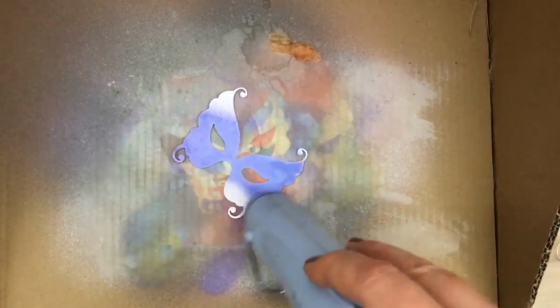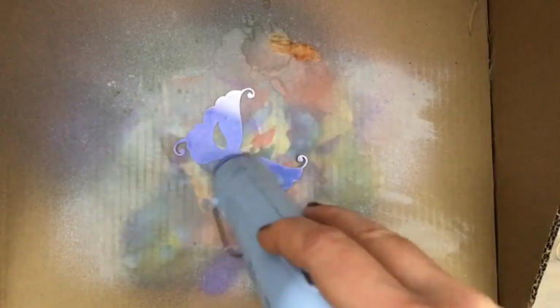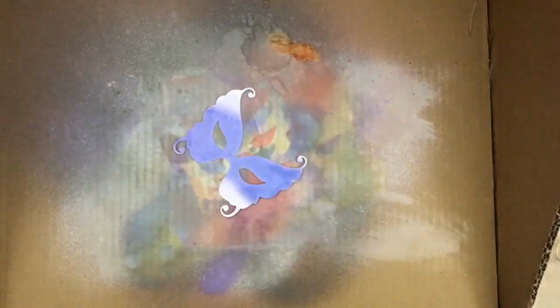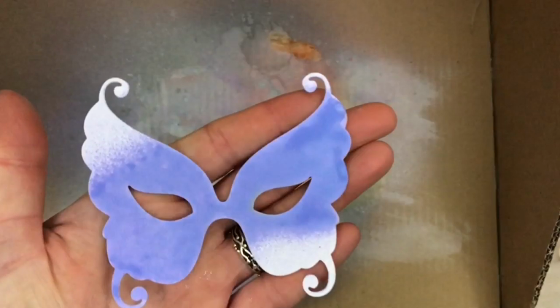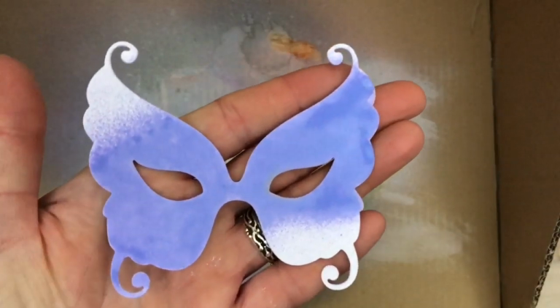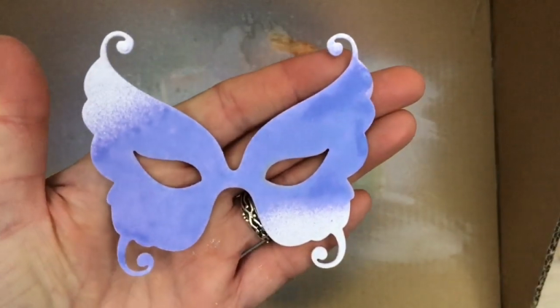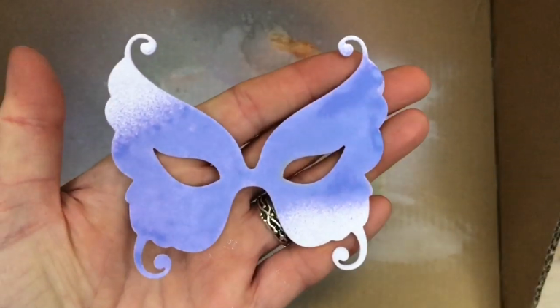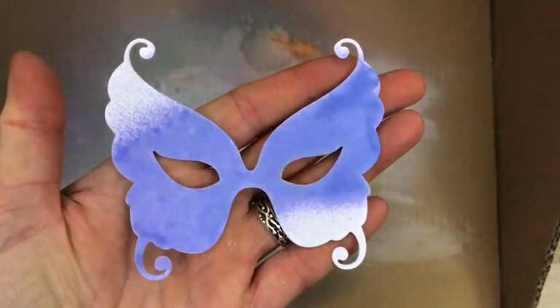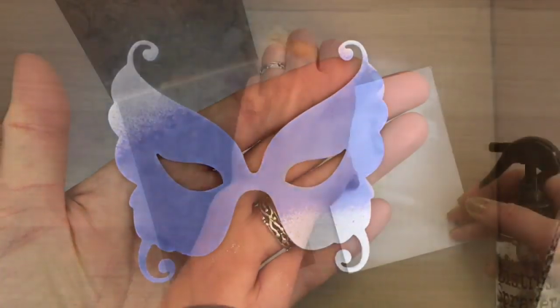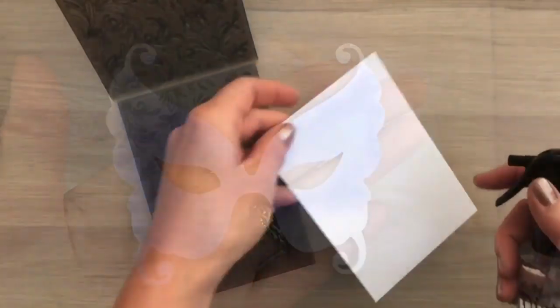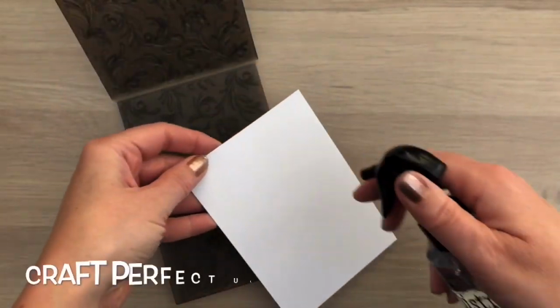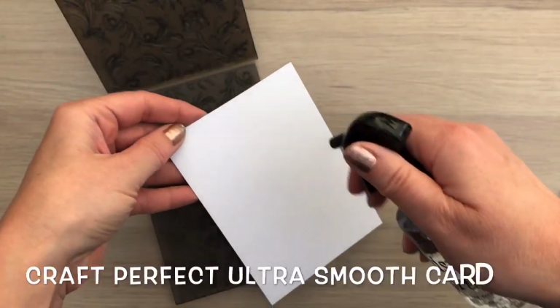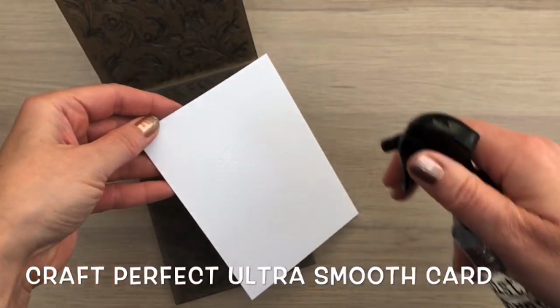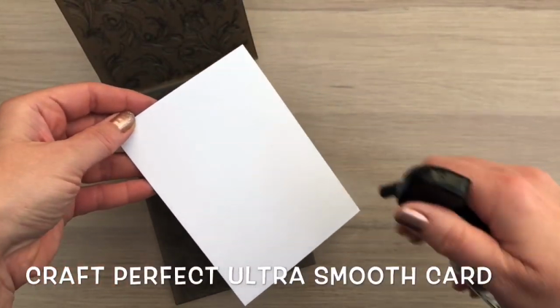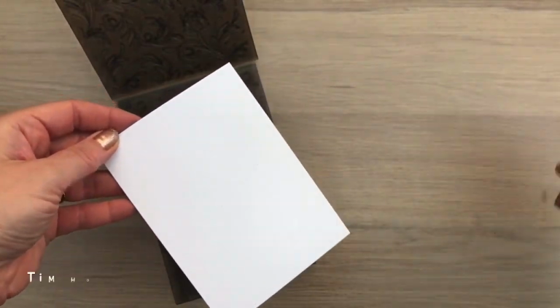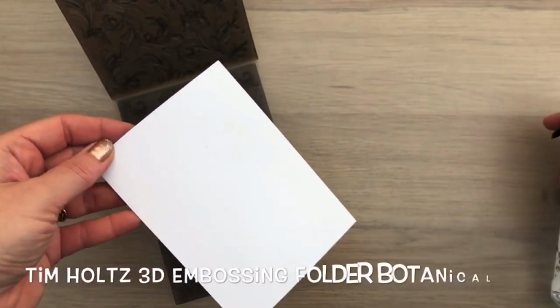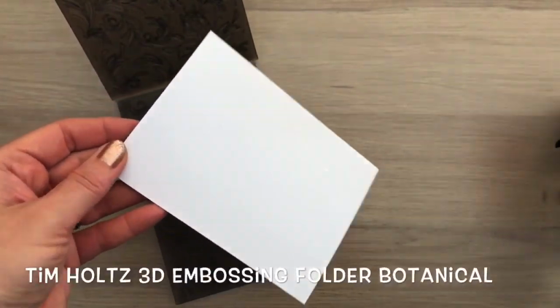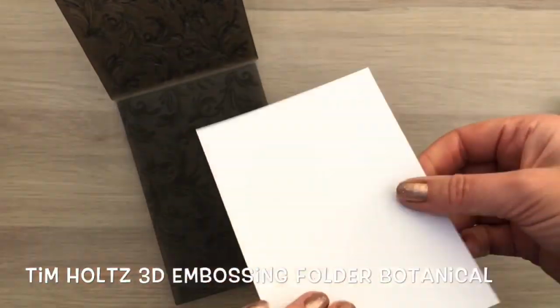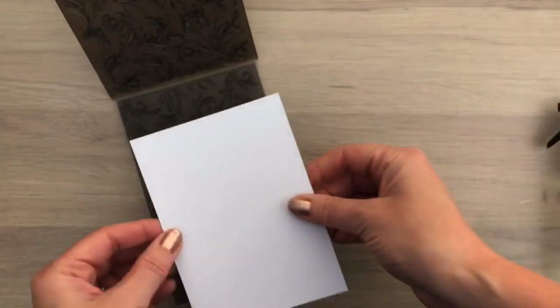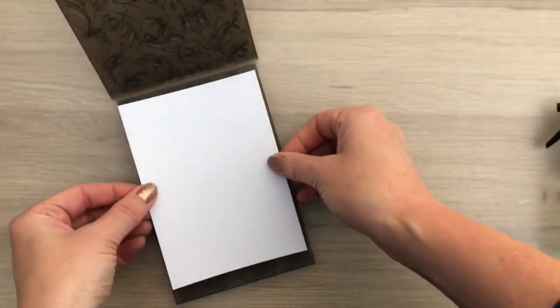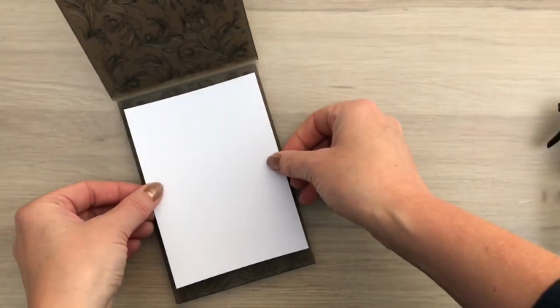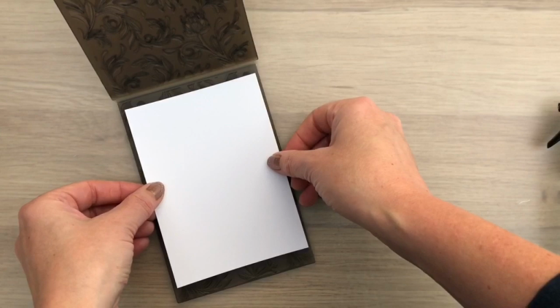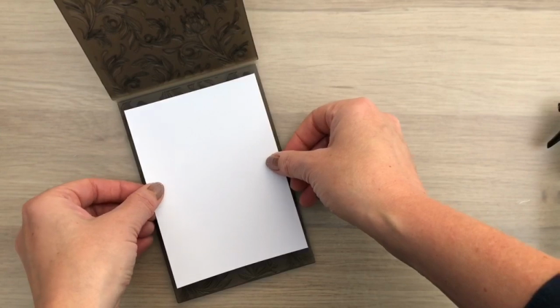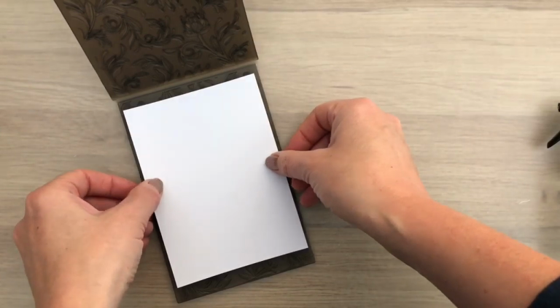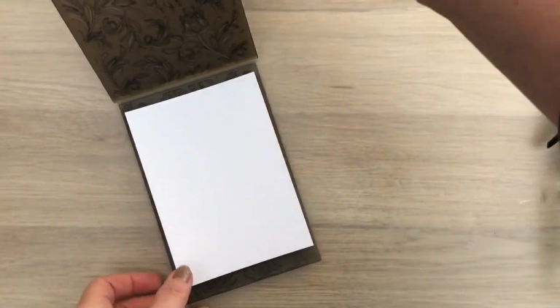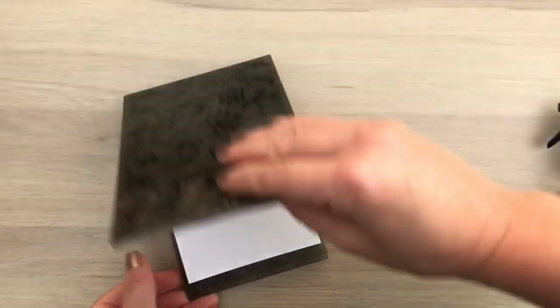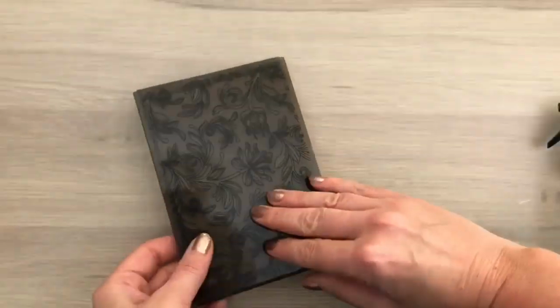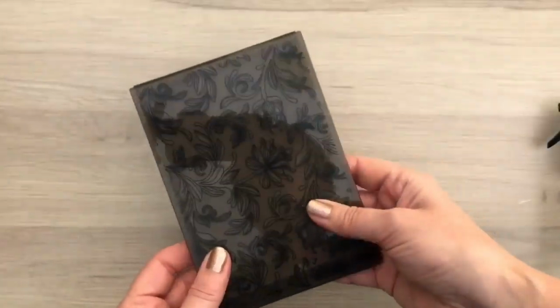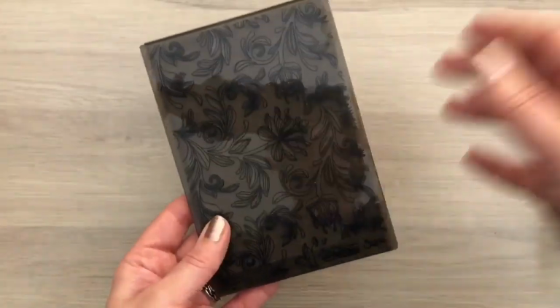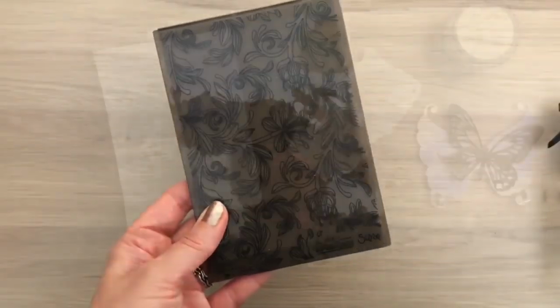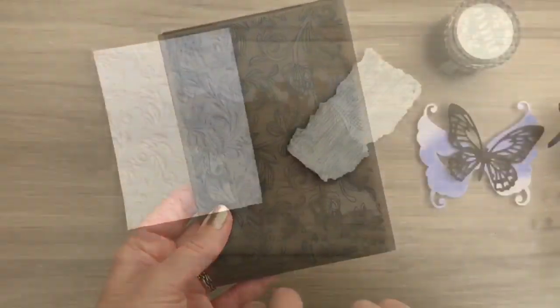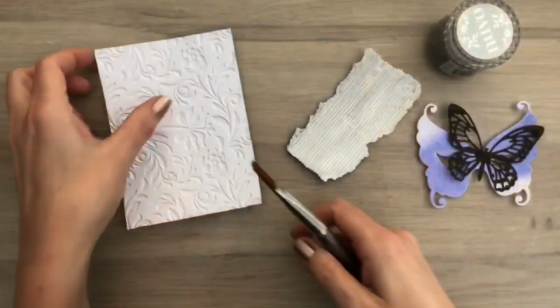Look at how easy and pretty this is. I have another piece of UltraSmooth card and I mist that with some water and then I put it in the embossing folder and run it through the machine. And this is the result.